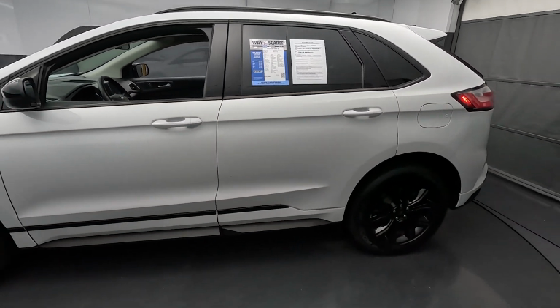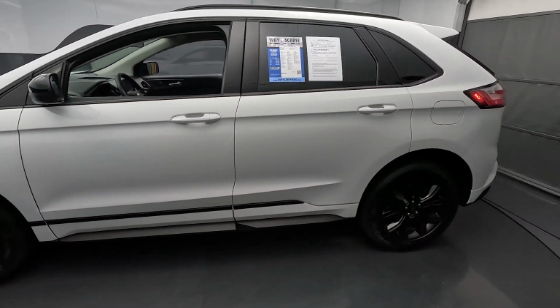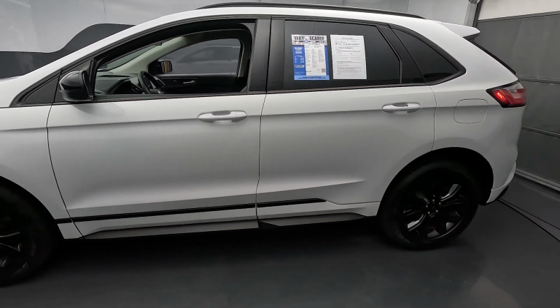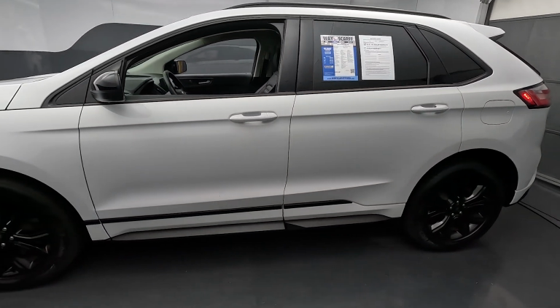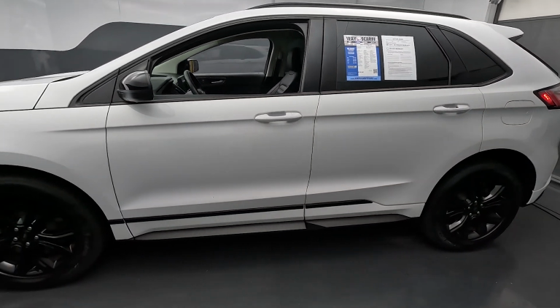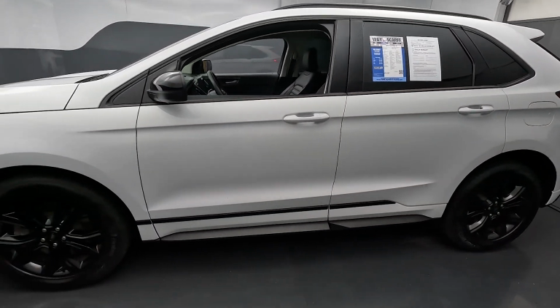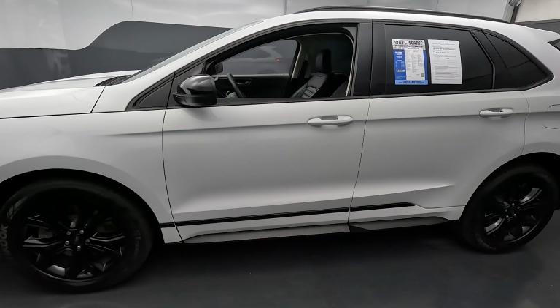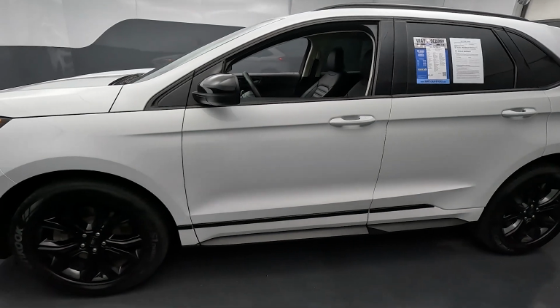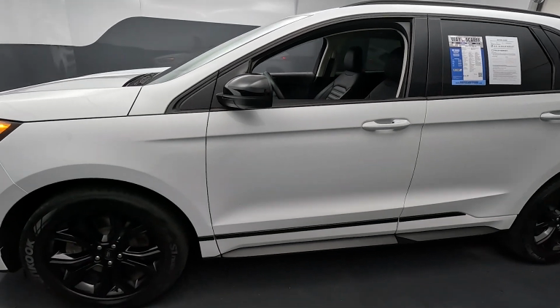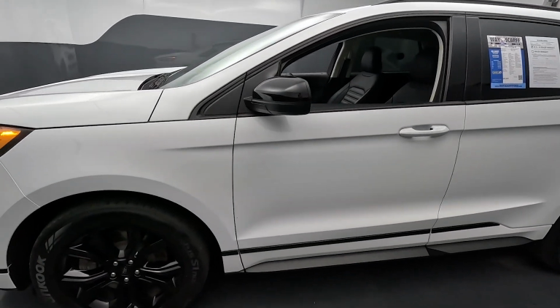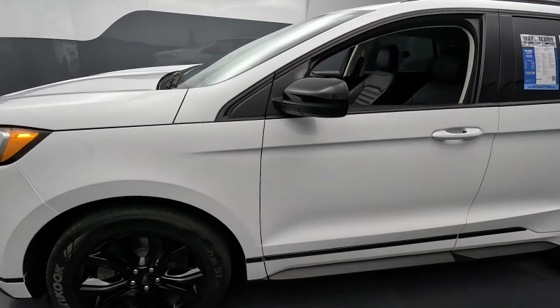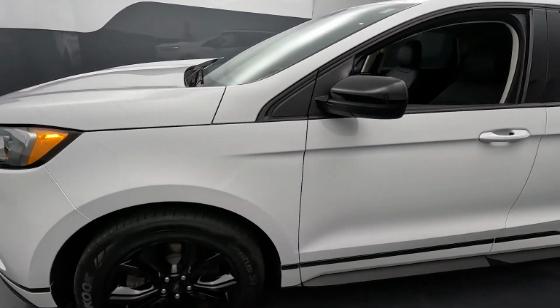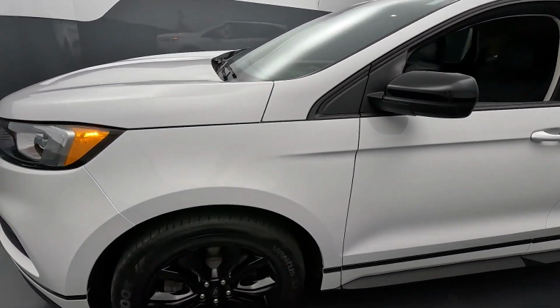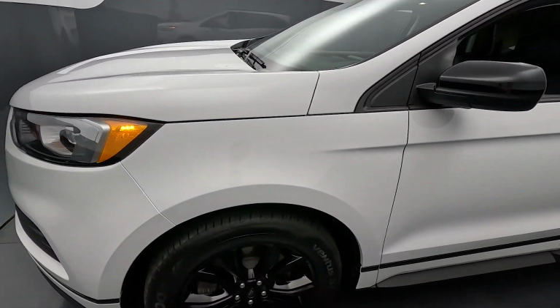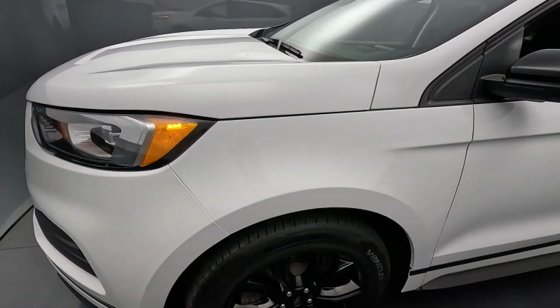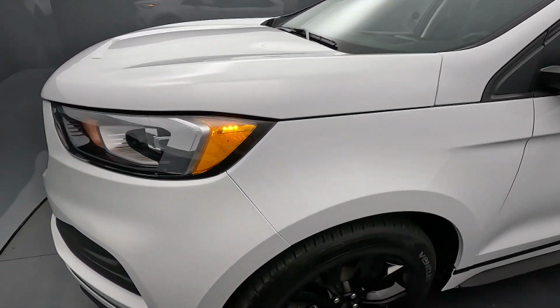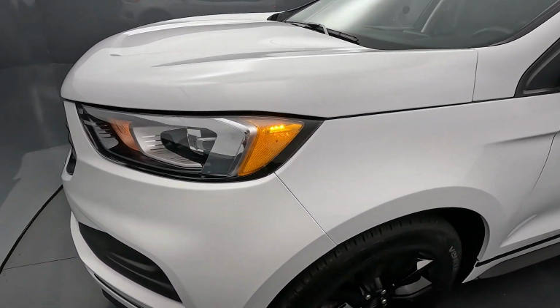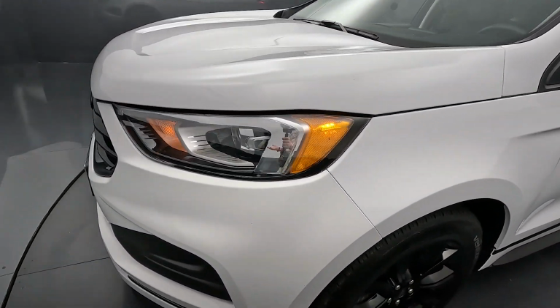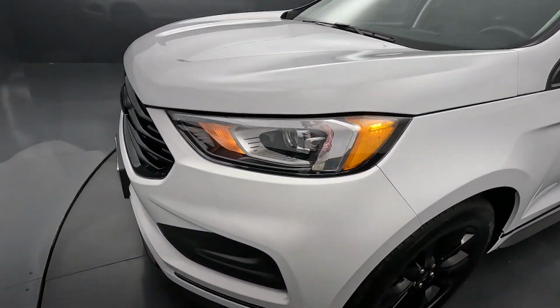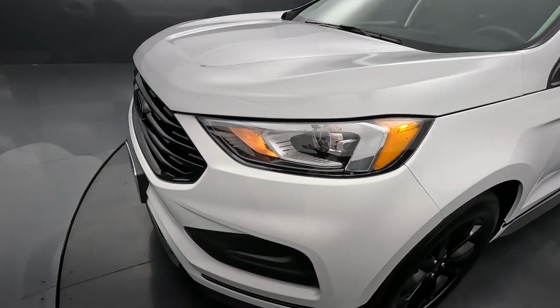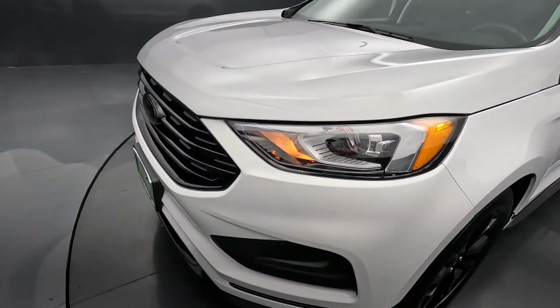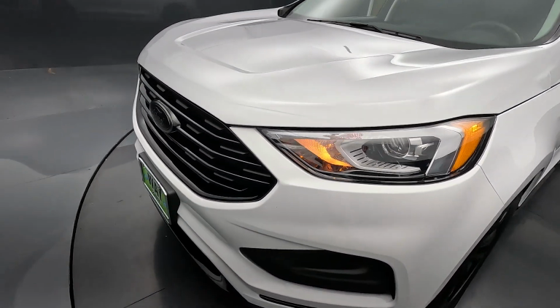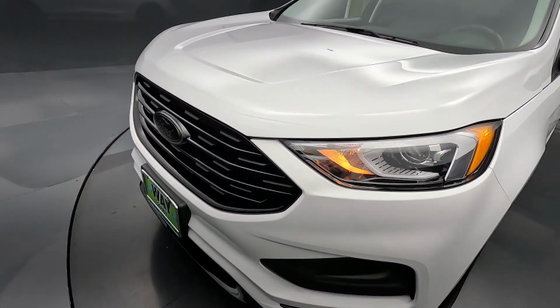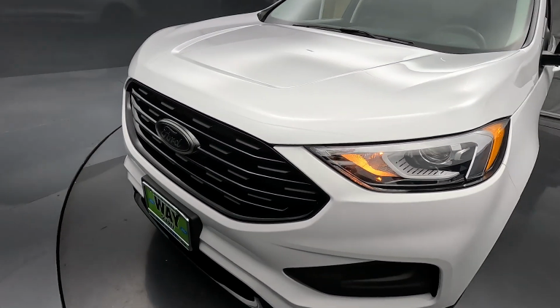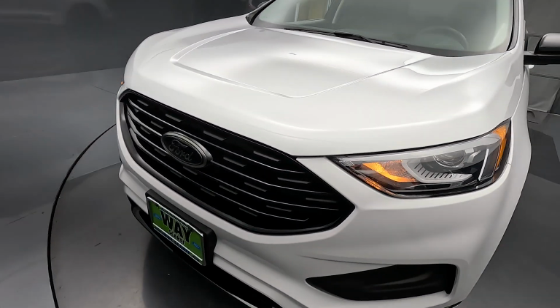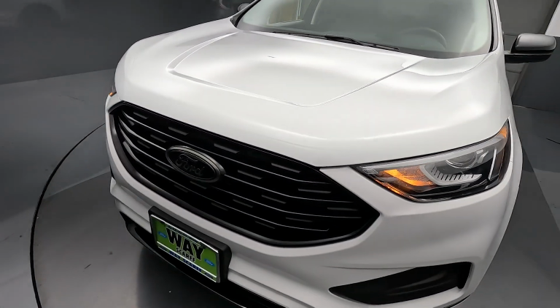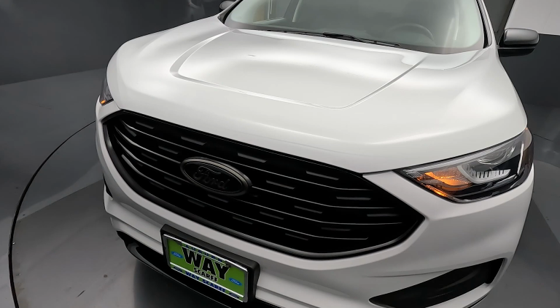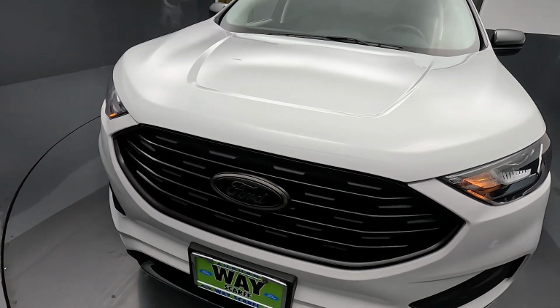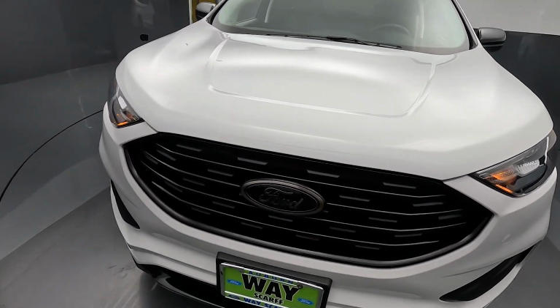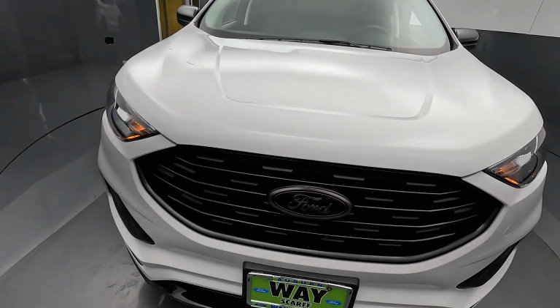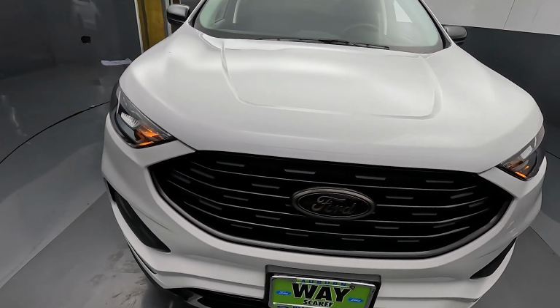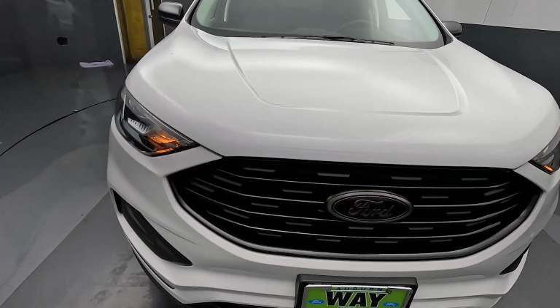White is just such an easy exterior color to take care of. Surface imperfections, scratches — things like that which inevitably happen as years and miles roll along — don't seem to show up quite as much on a white car versus a dark color like black.